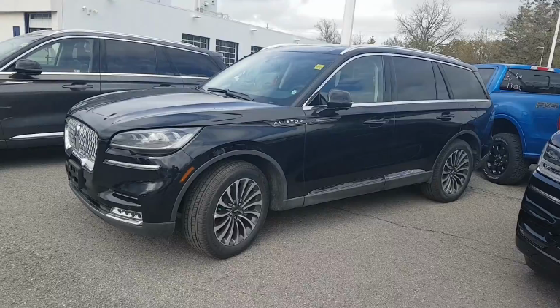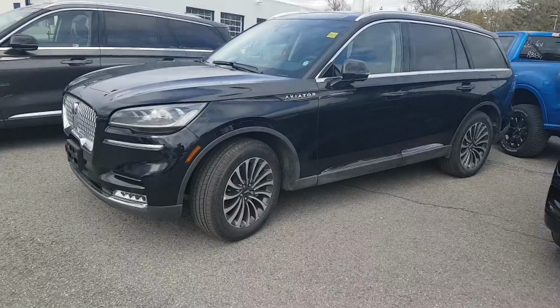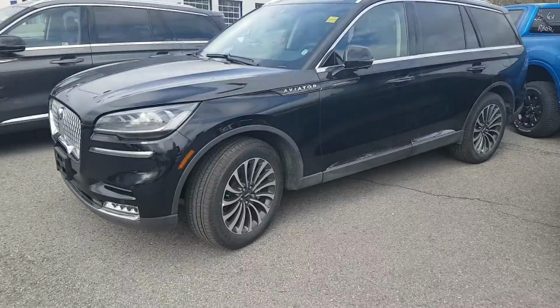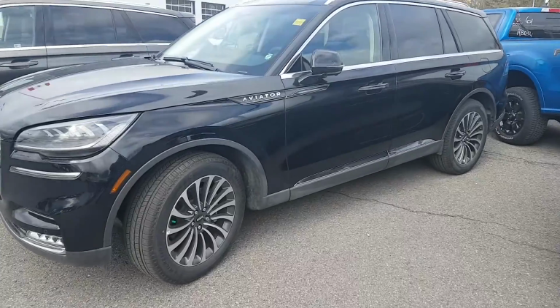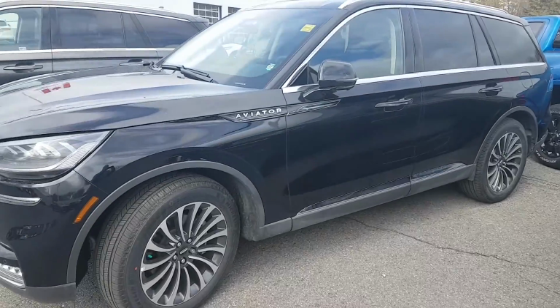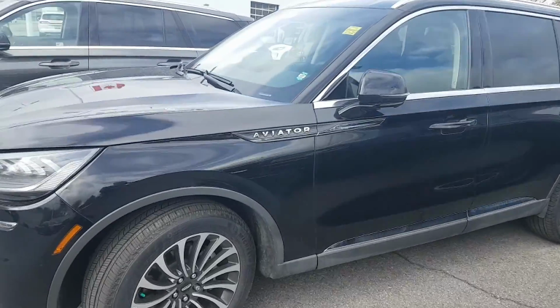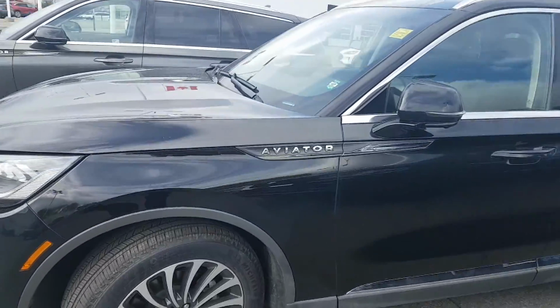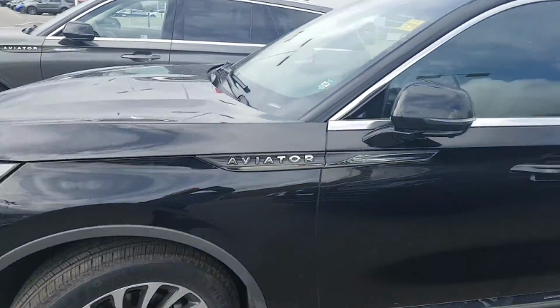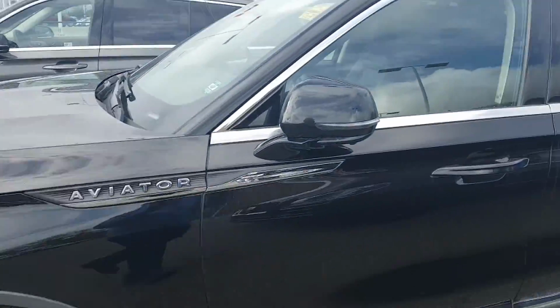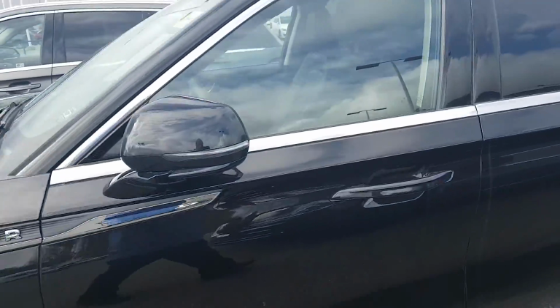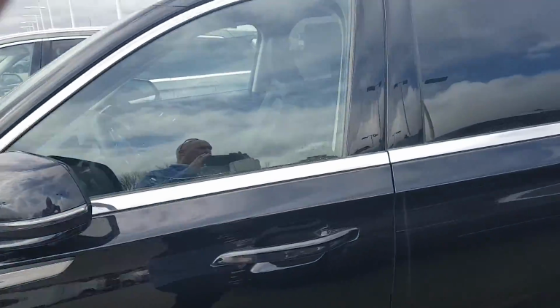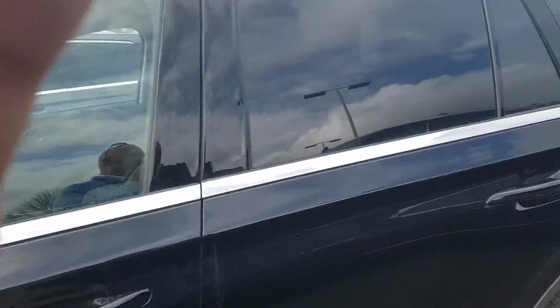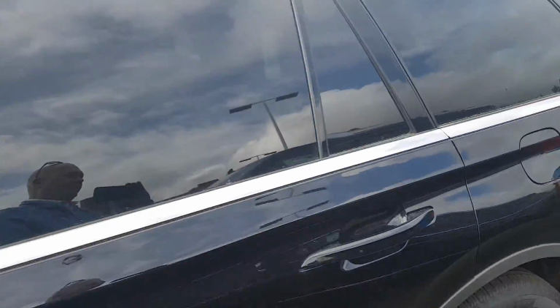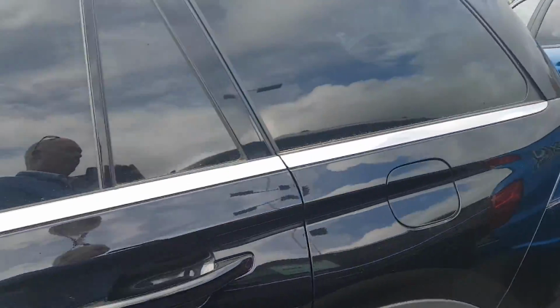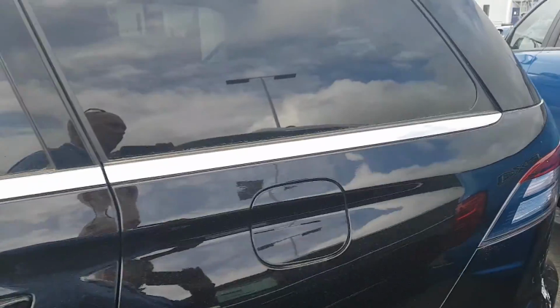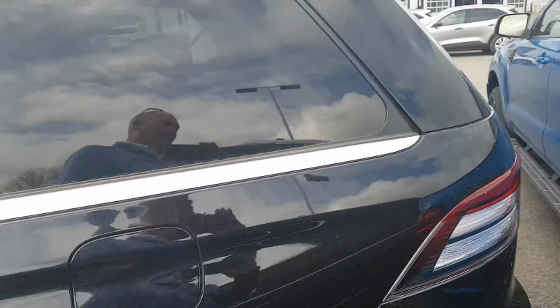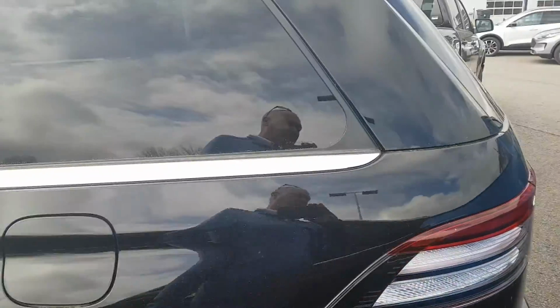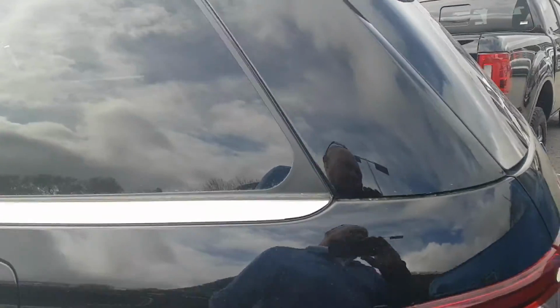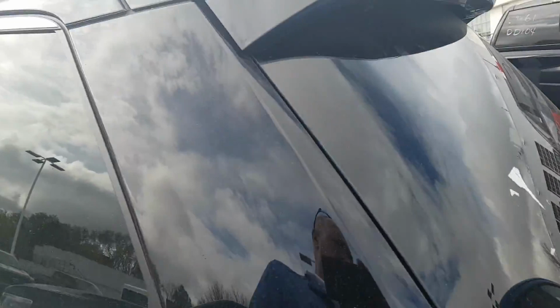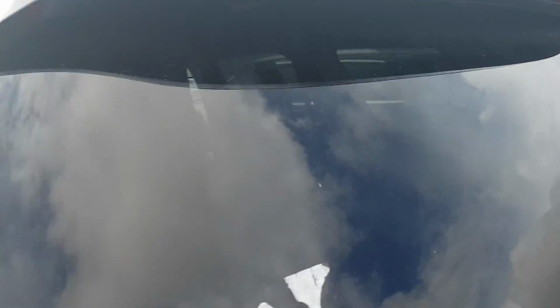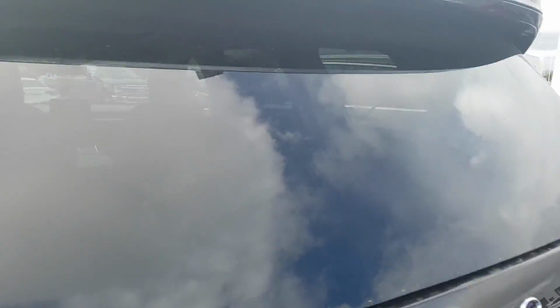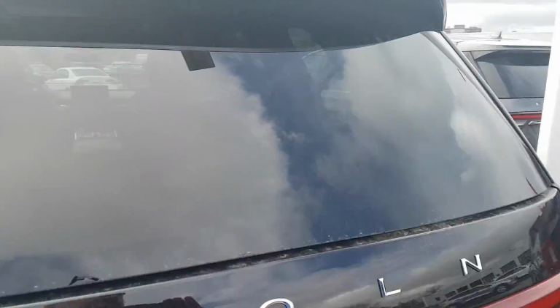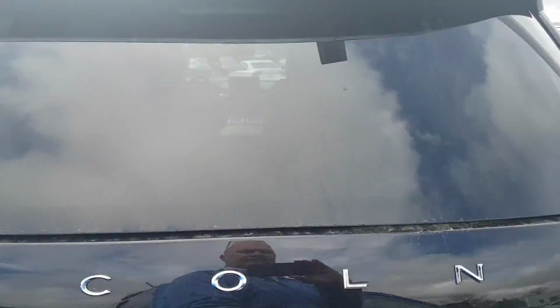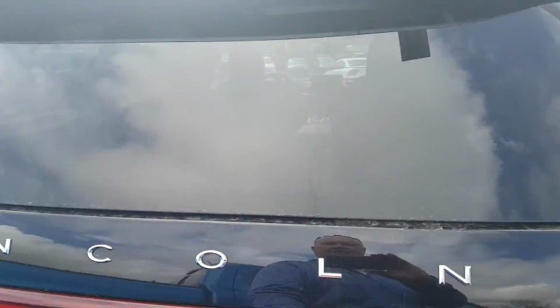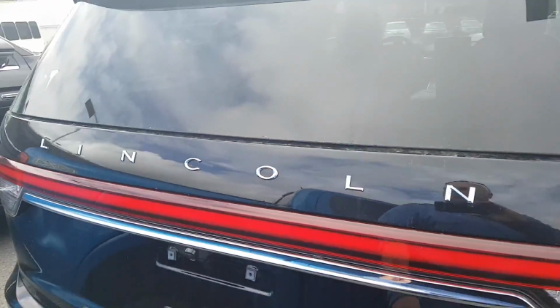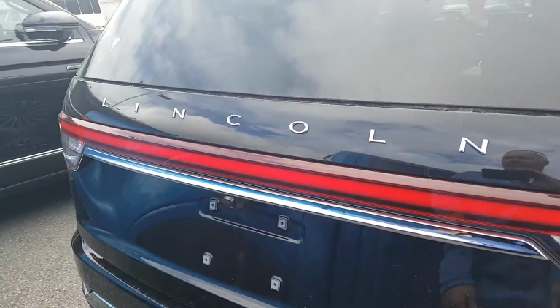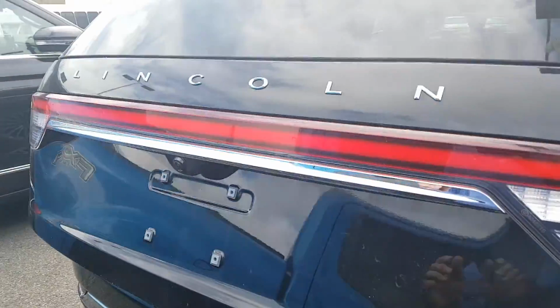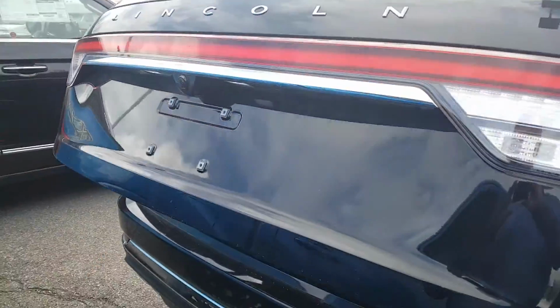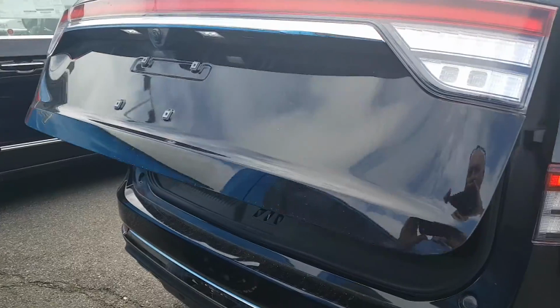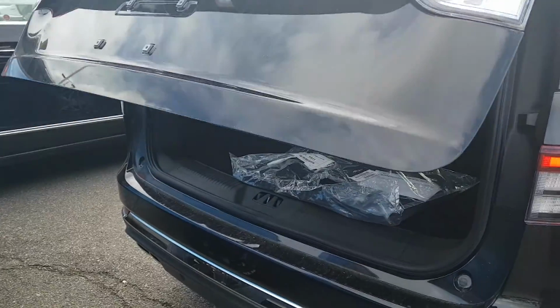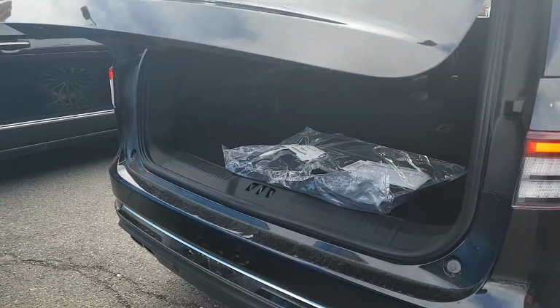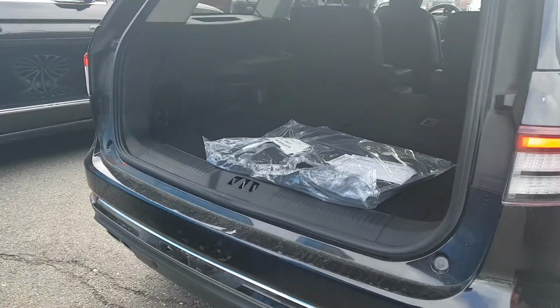You can see it's got some nice wheels on it. It has a nice Aviator badge. I'll open the back door and show you — it's got a kick-to-open feature as well.